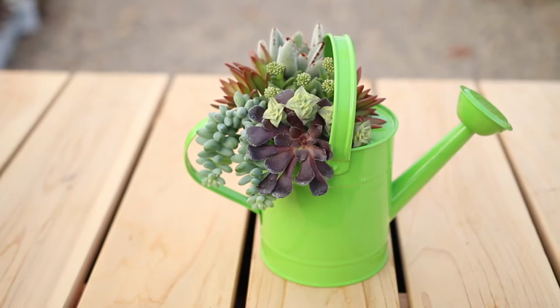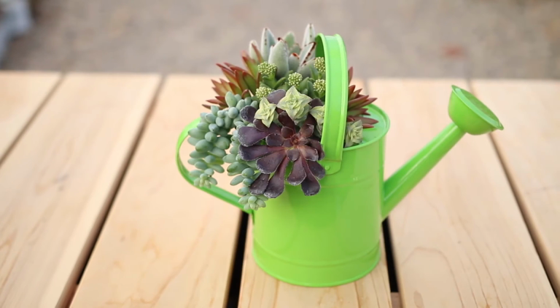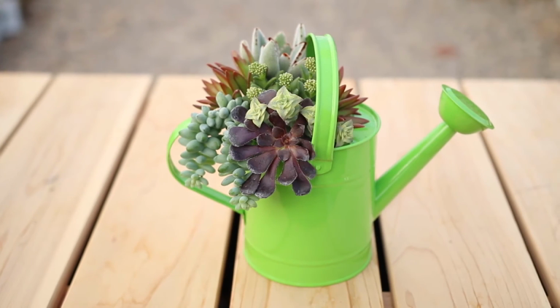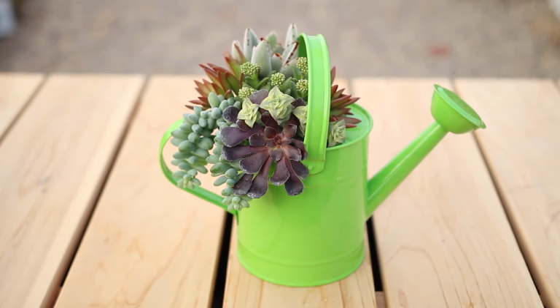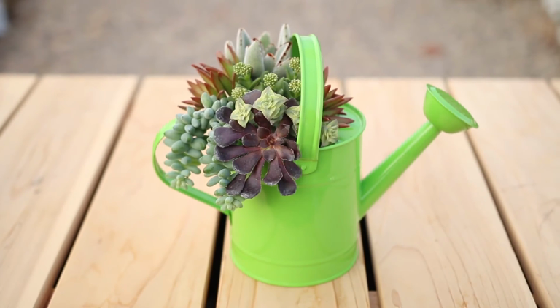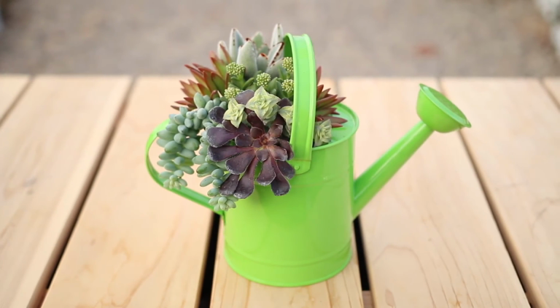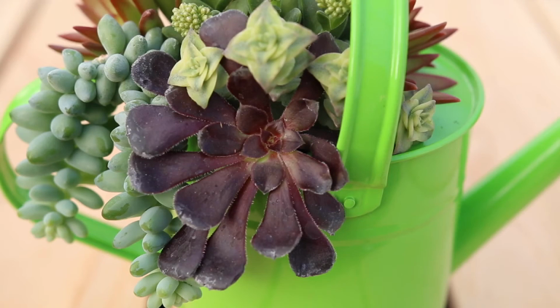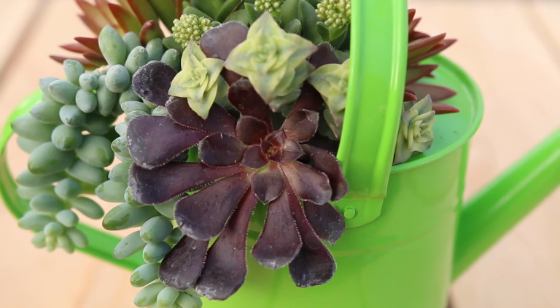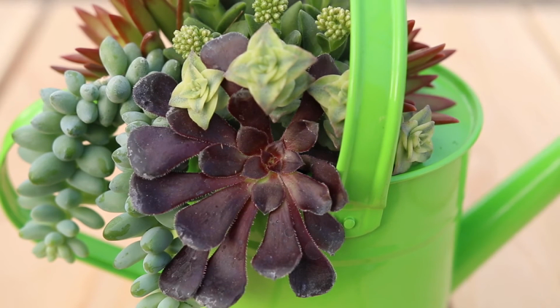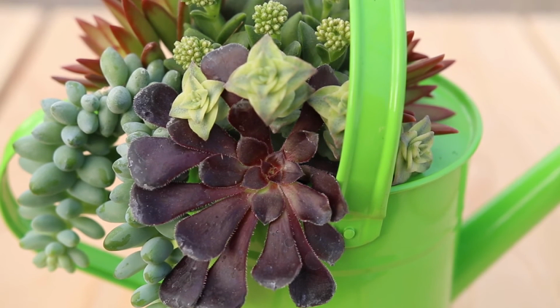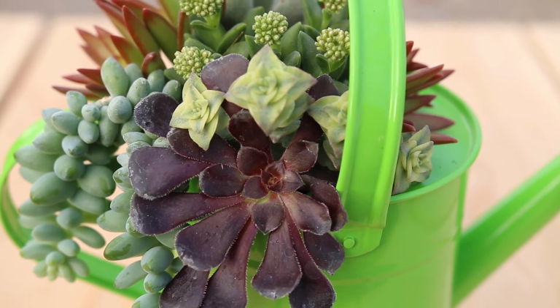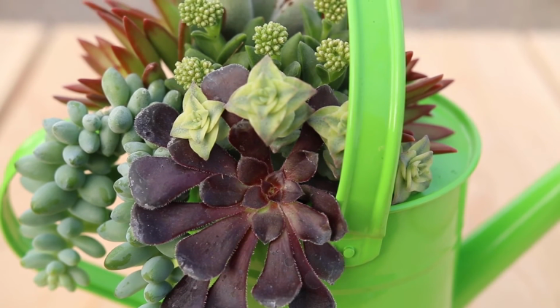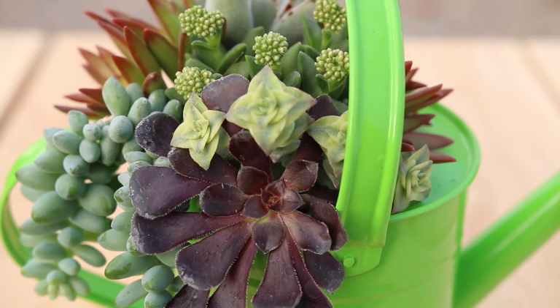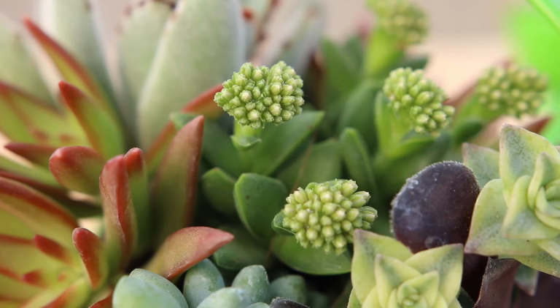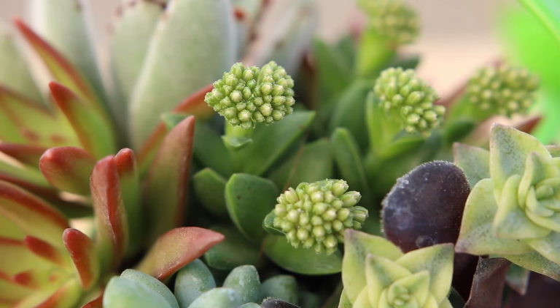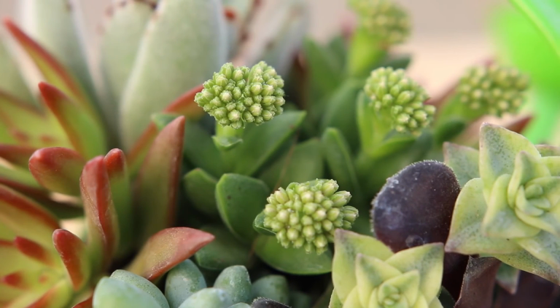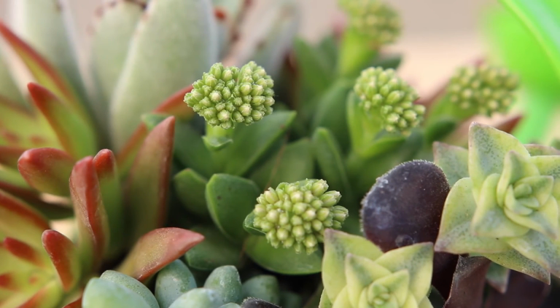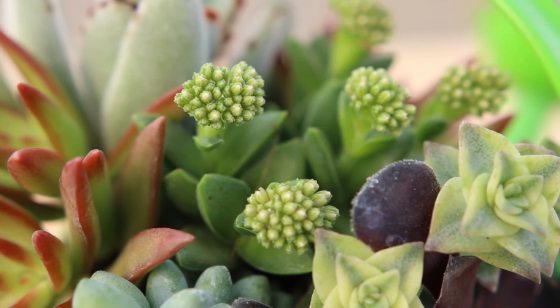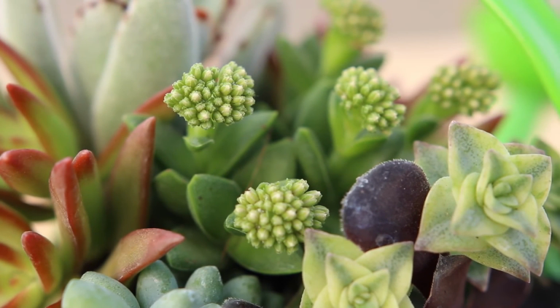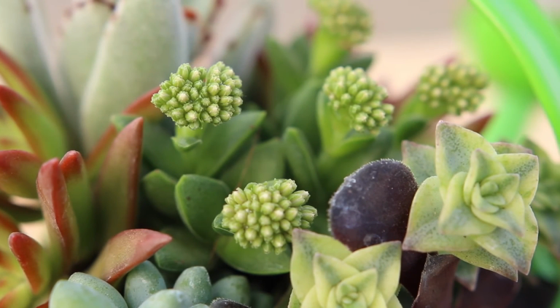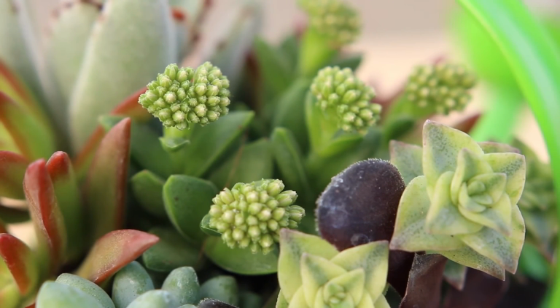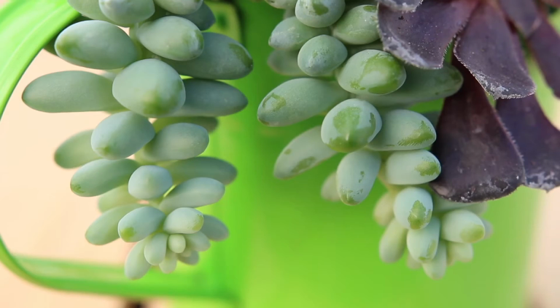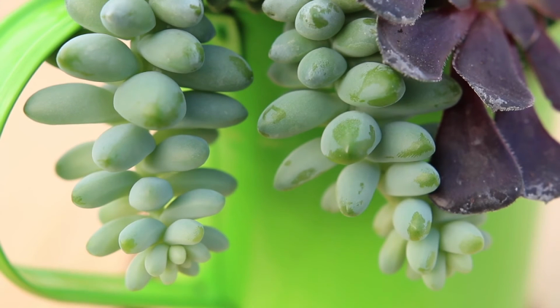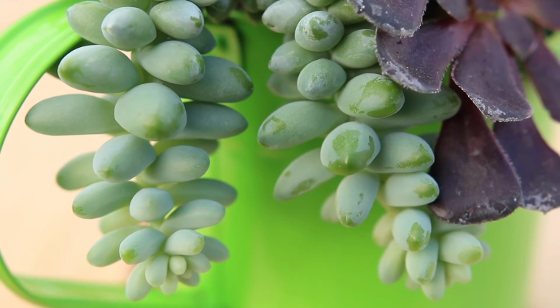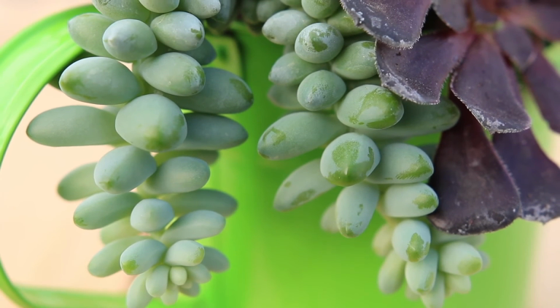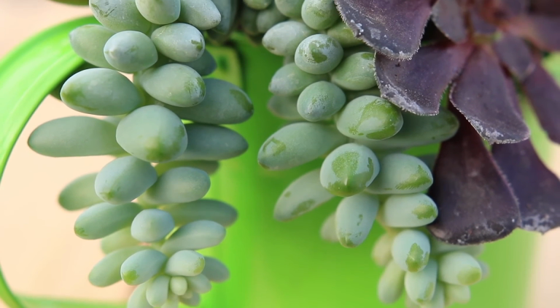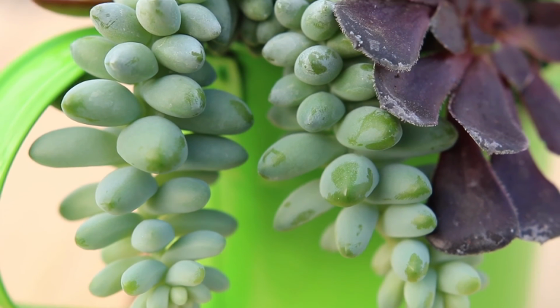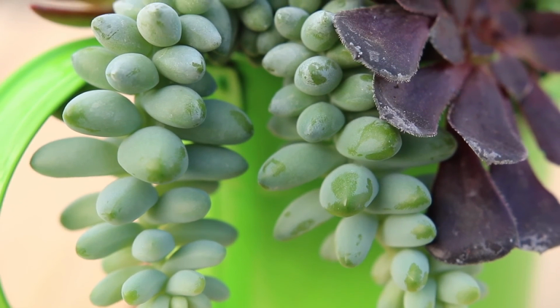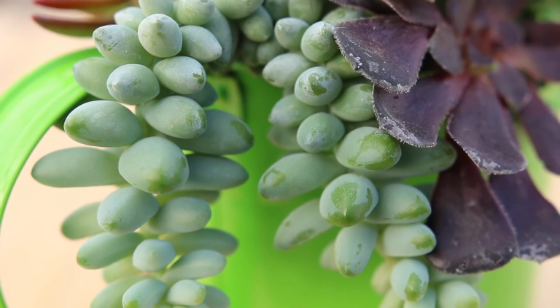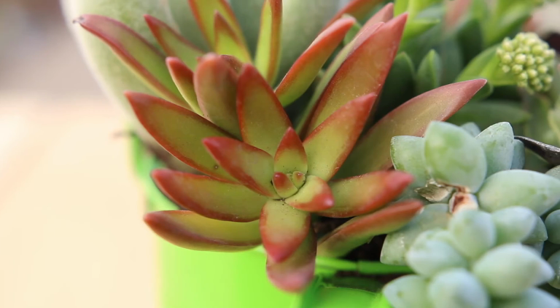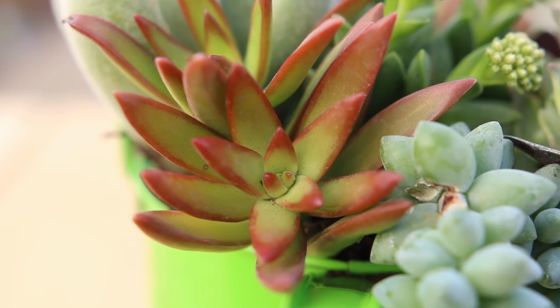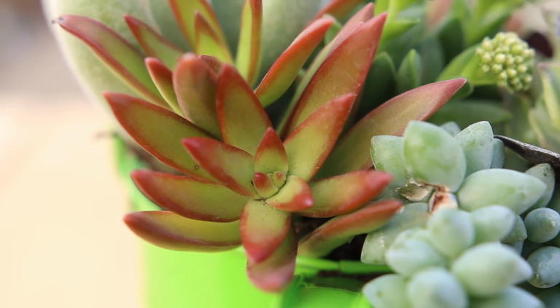I think this turned out super cute! You can go for a more minimalistic look with fewer plants, or you can create a more full, lush arrangement by using lots of plants like I did. Either way, with proper care your succulents will be happy and look beautiful.